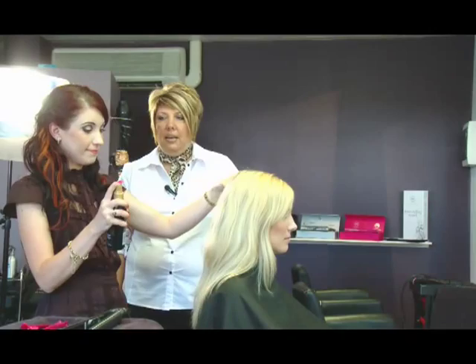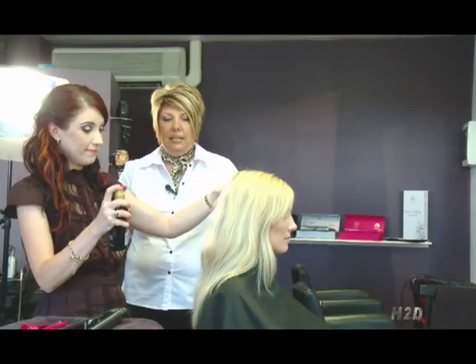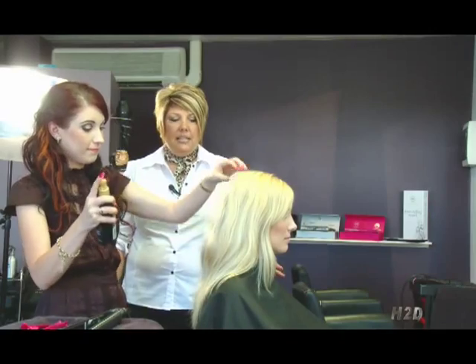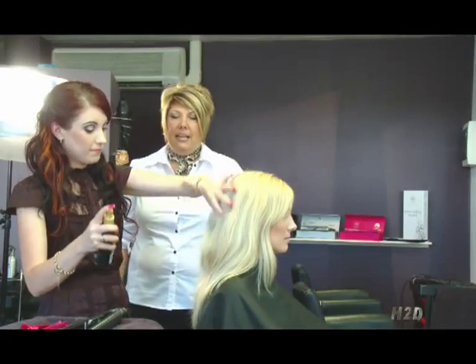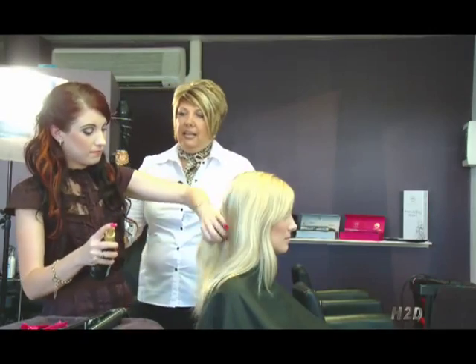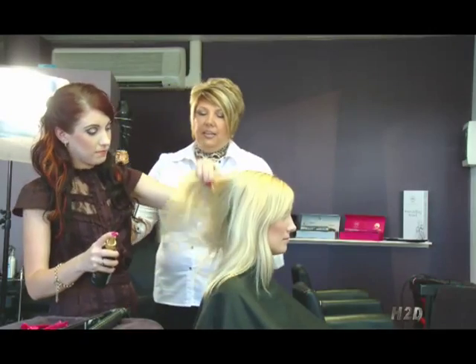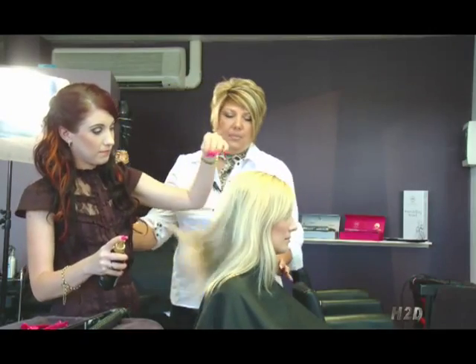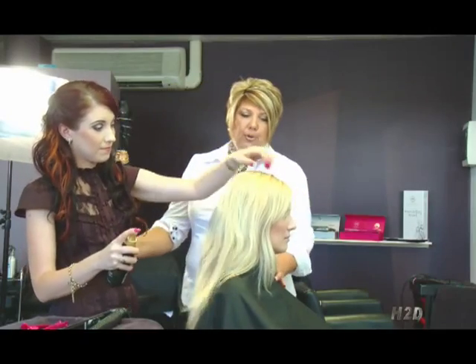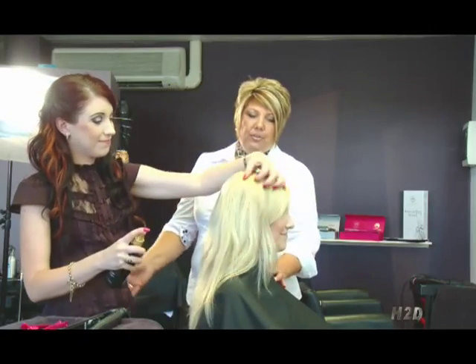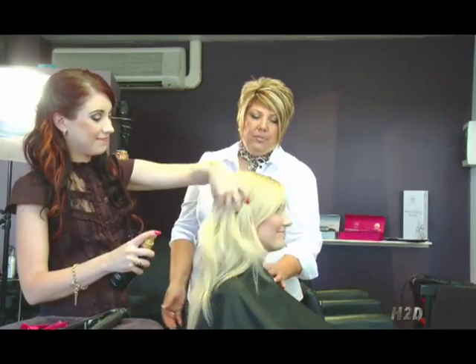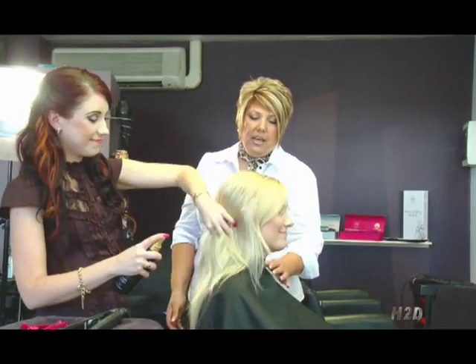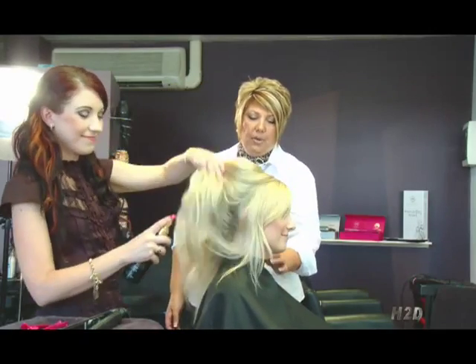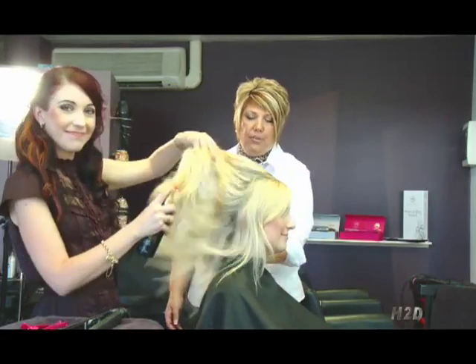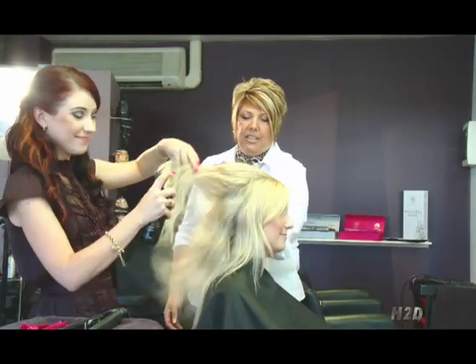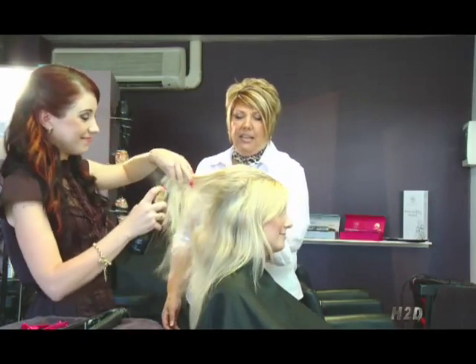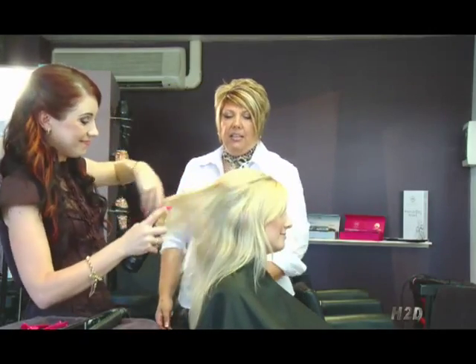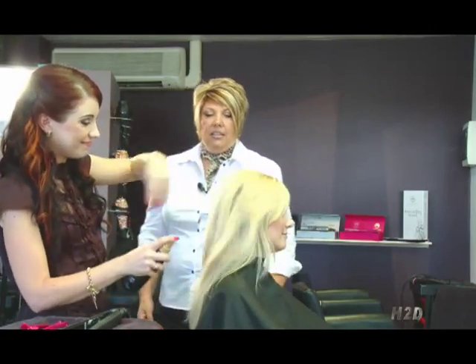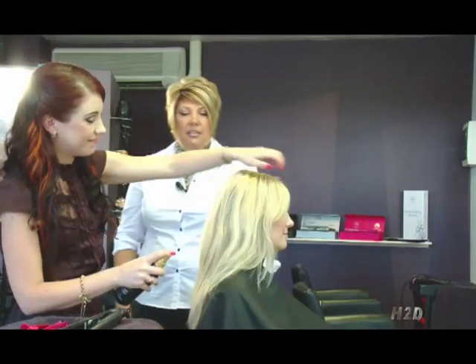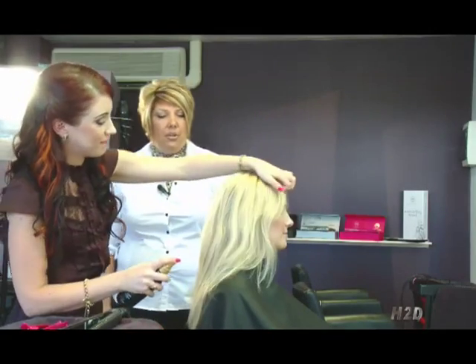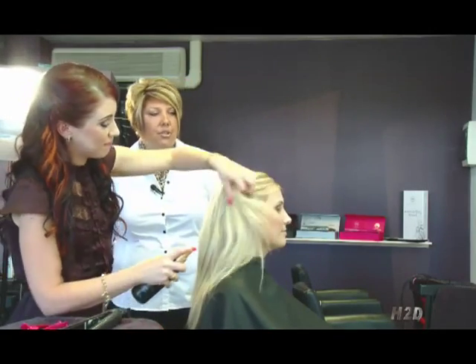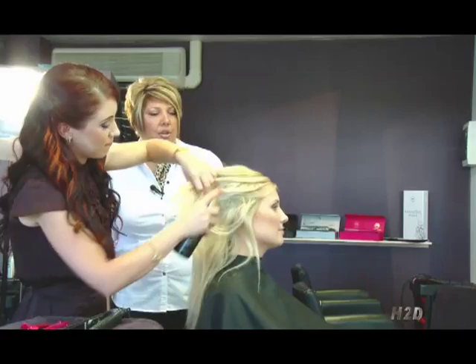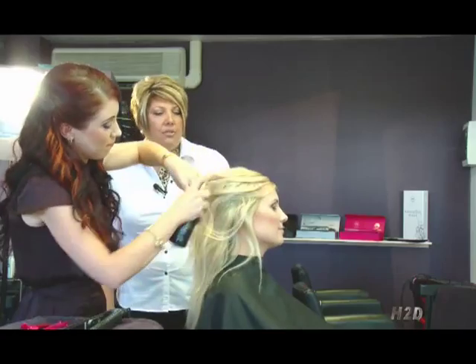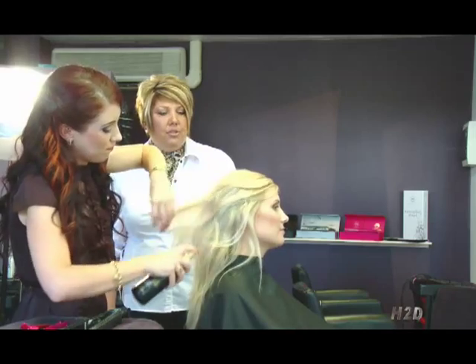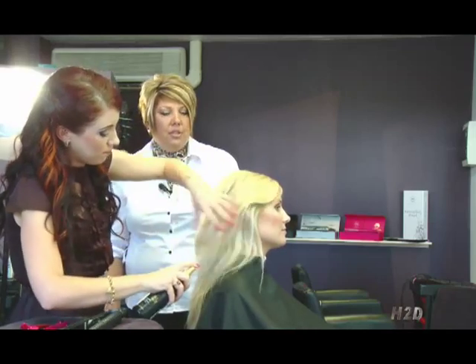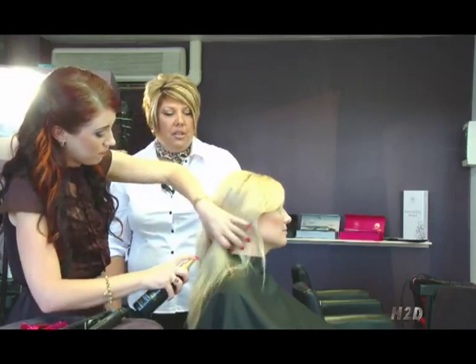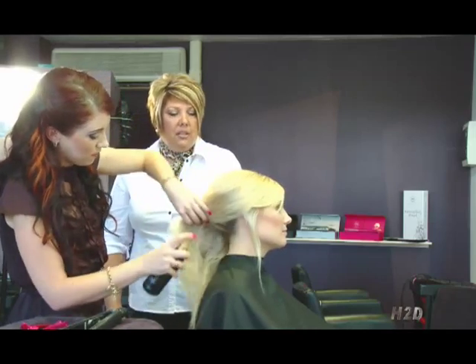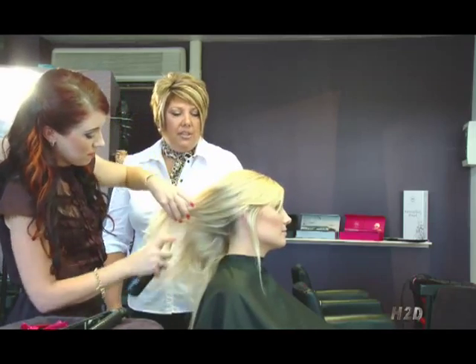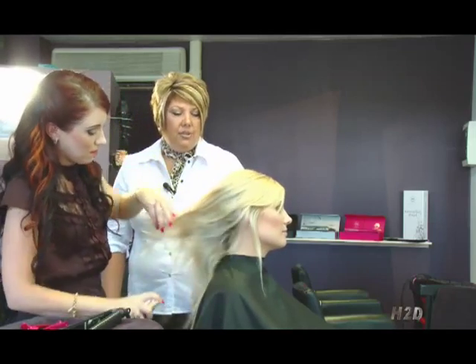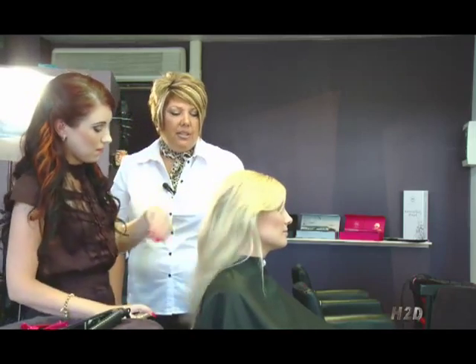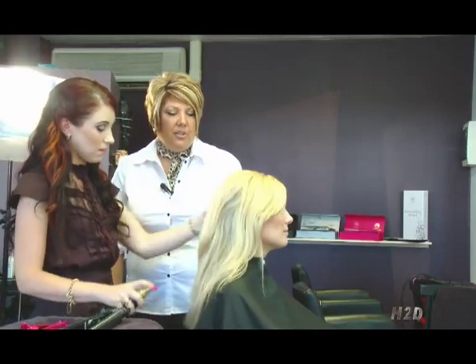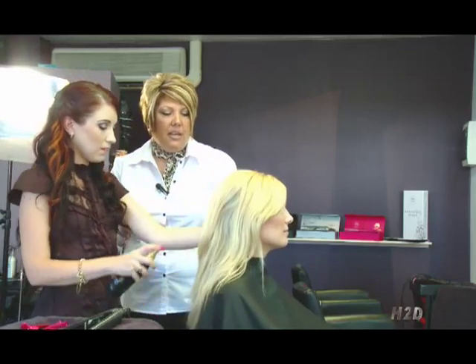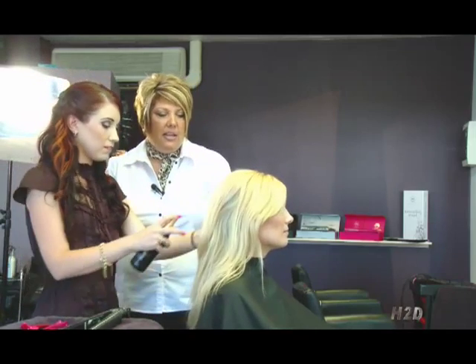This is Dana and this is Brooke, our model for today. Today we are going to show you how to use the H2D Straighten Iron.